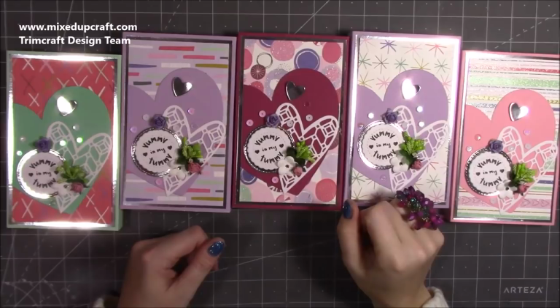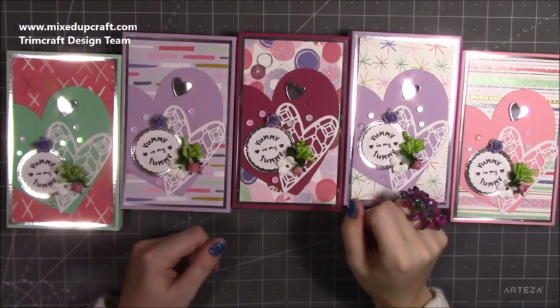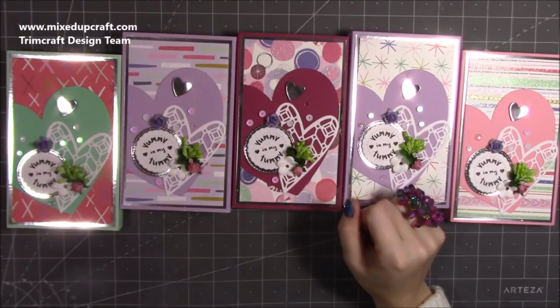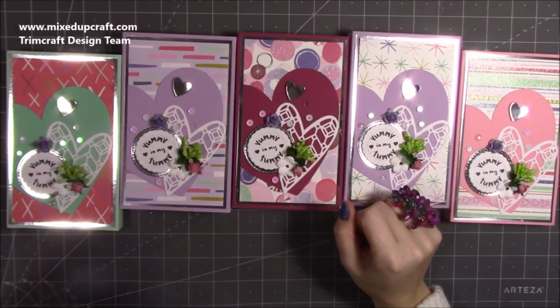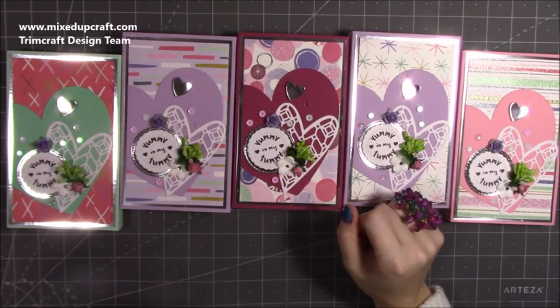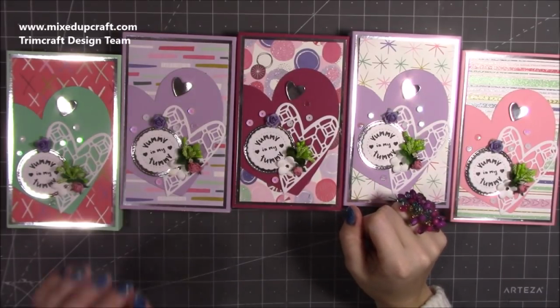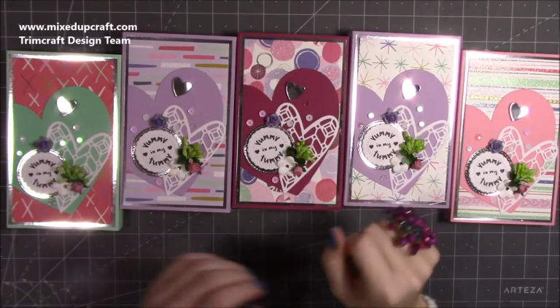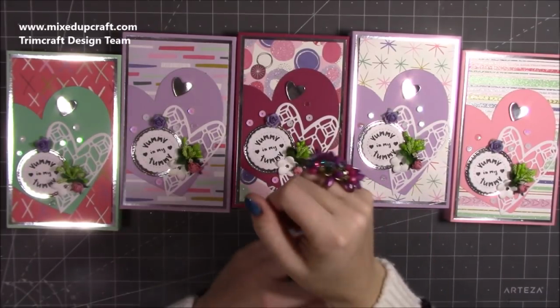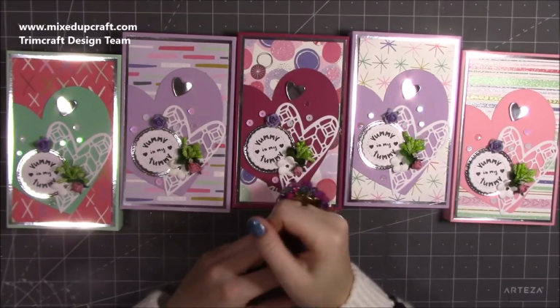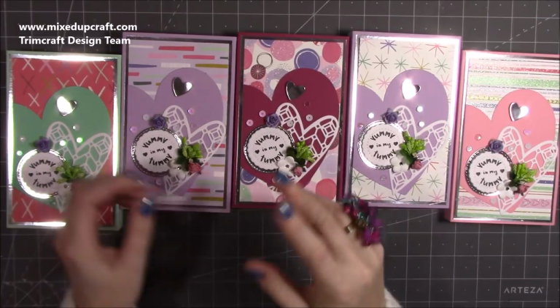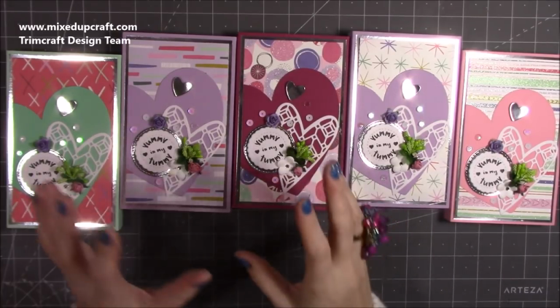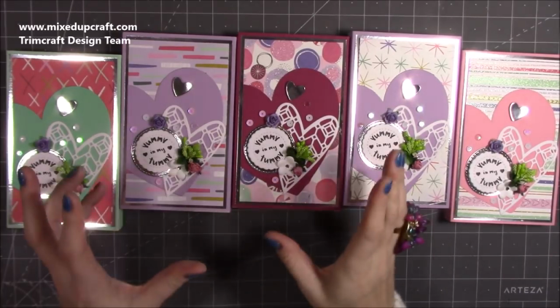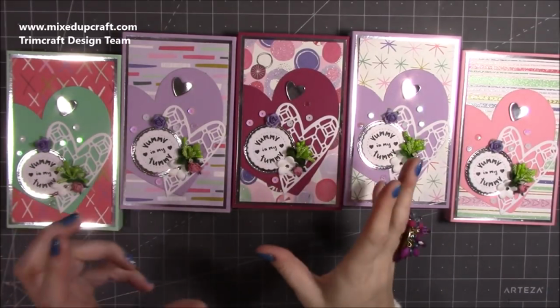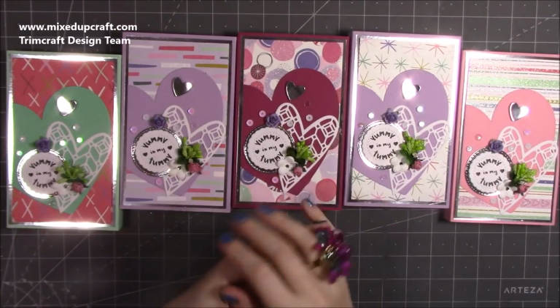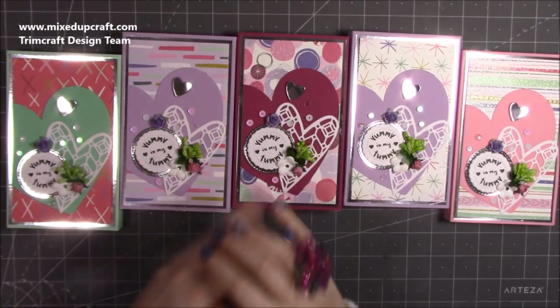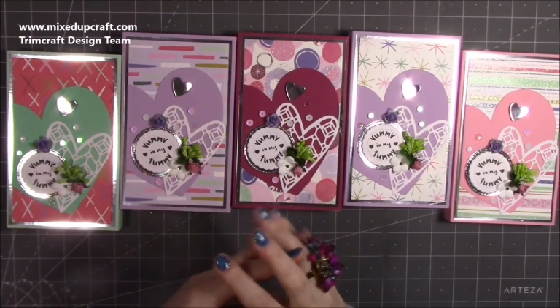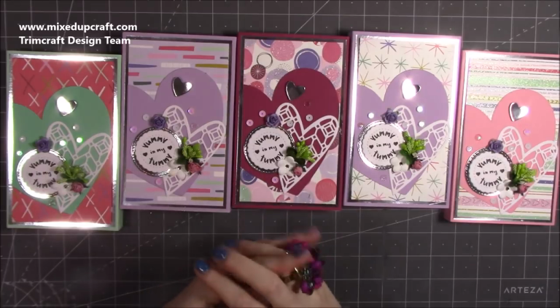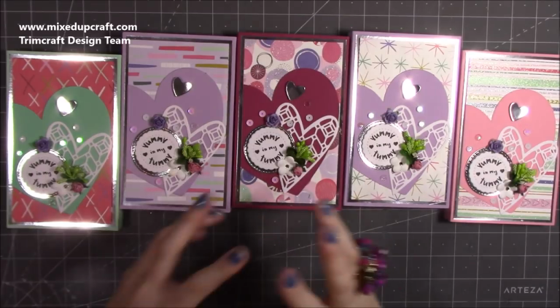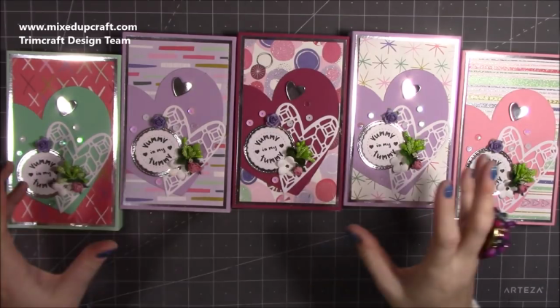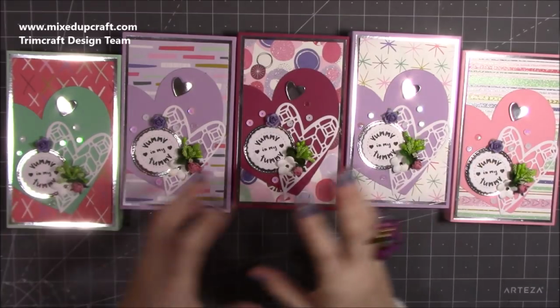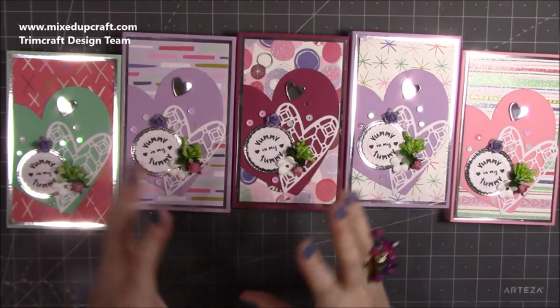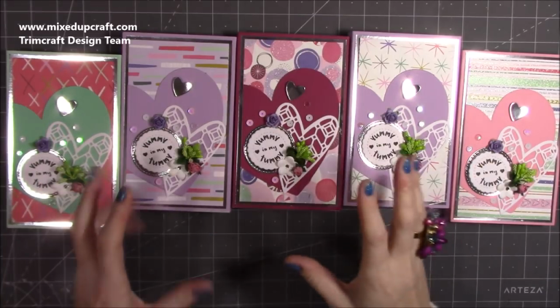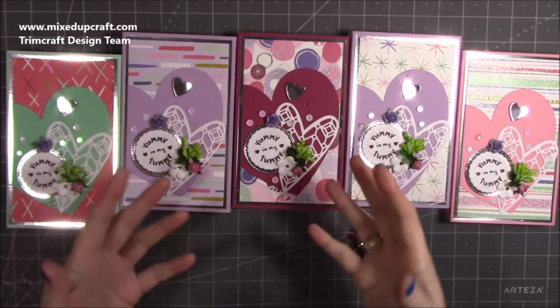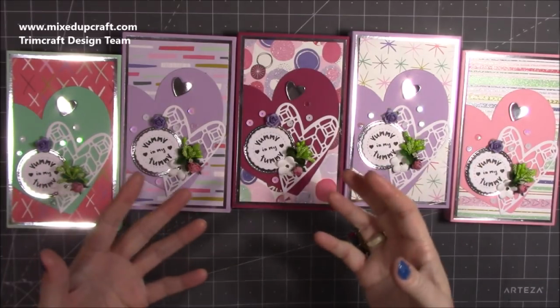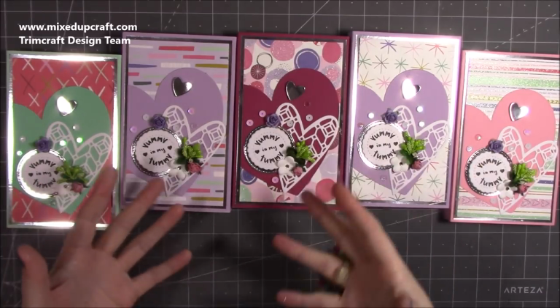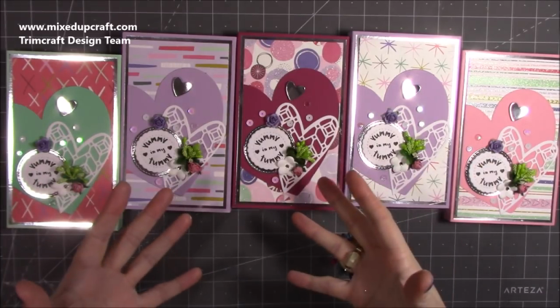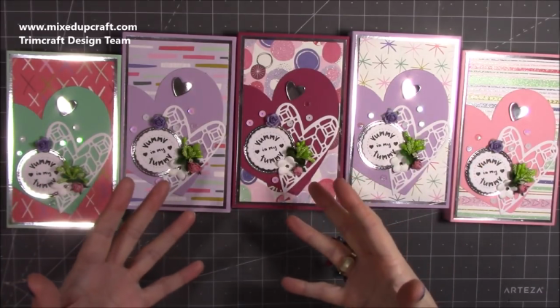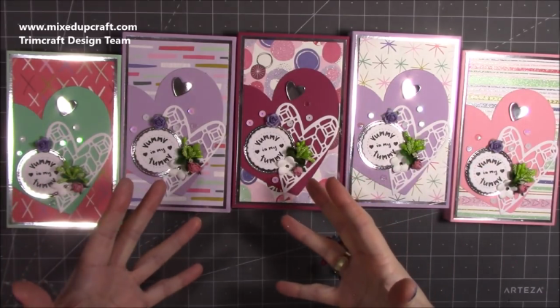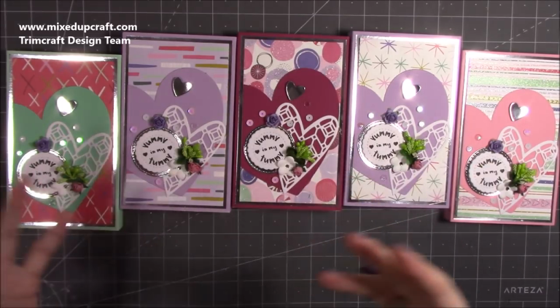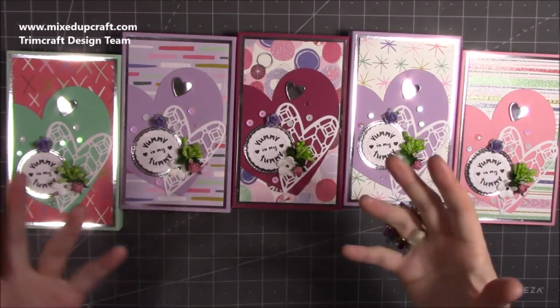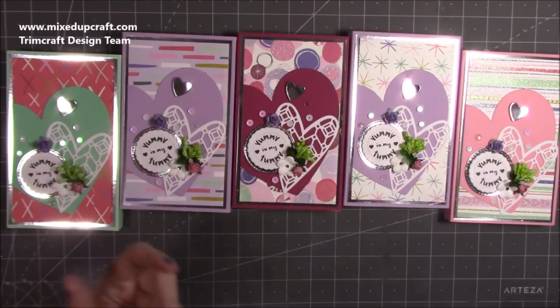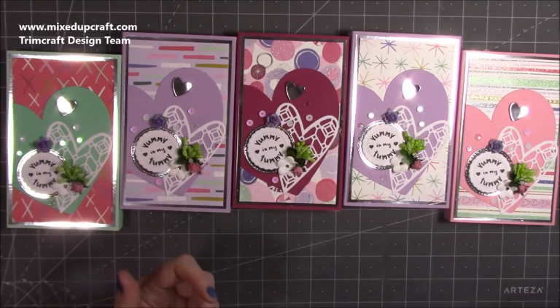Hi everybody, it's Sam at Mix Up Craft, thank you for watching today. I have another Valentine's themed tutorial, but as I said in my other one, these can be used for many occasions — I actually think this would make quite a nice Mother's Day or Father's Day gift as well.